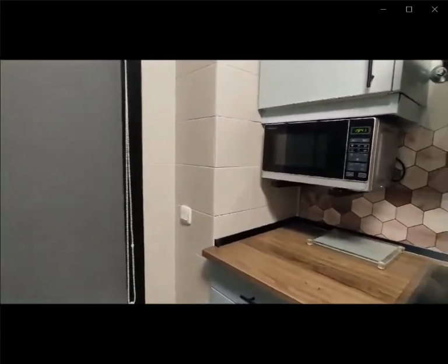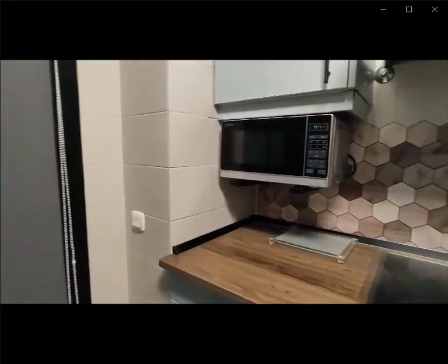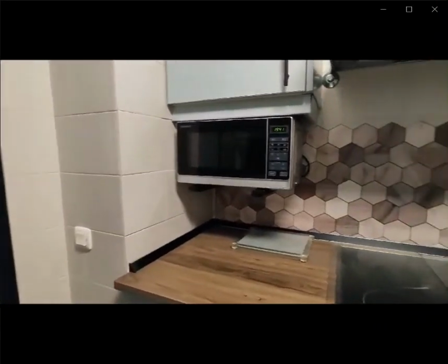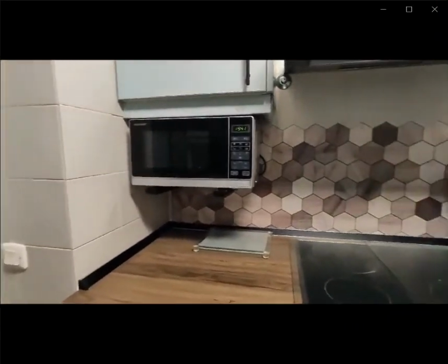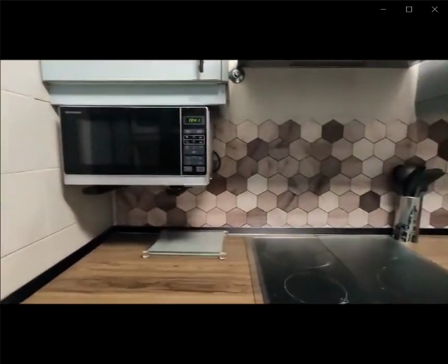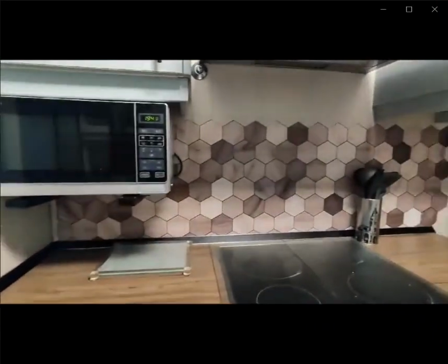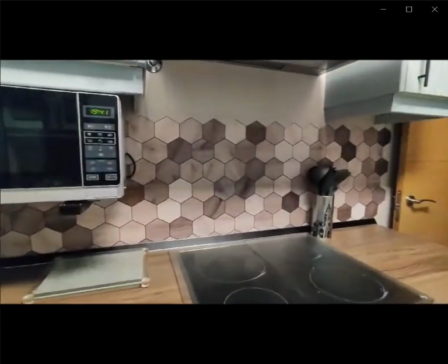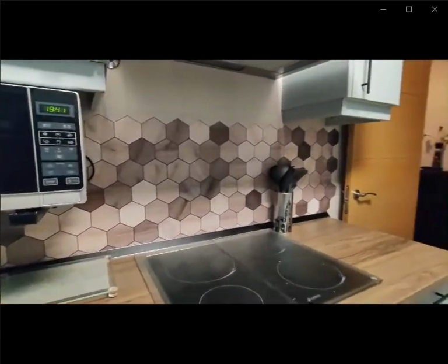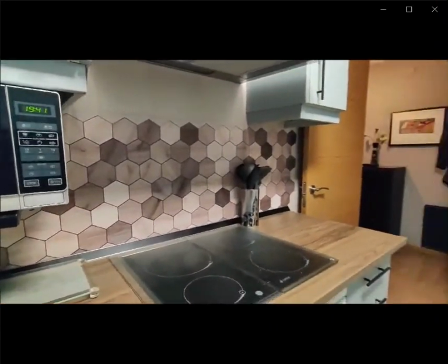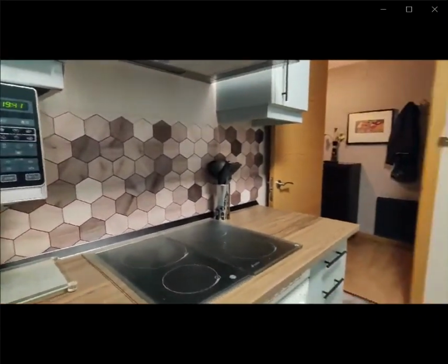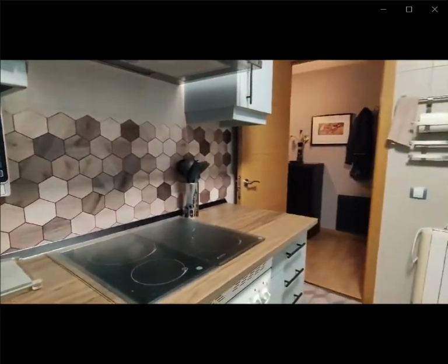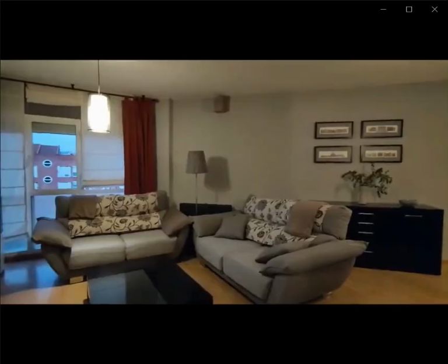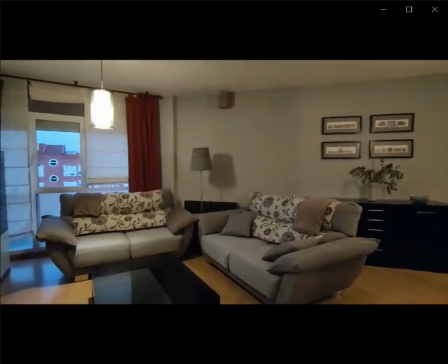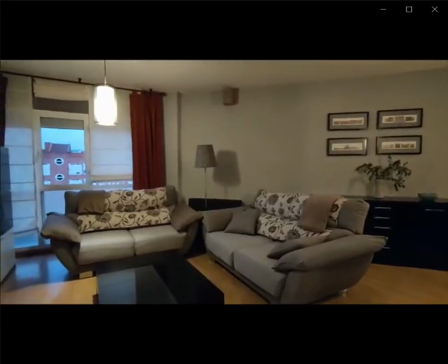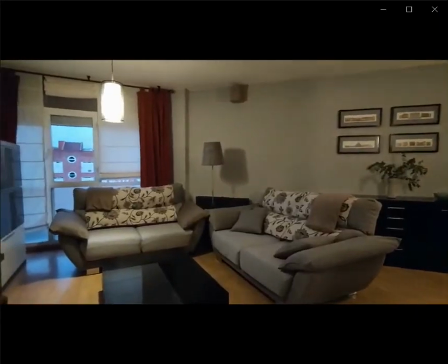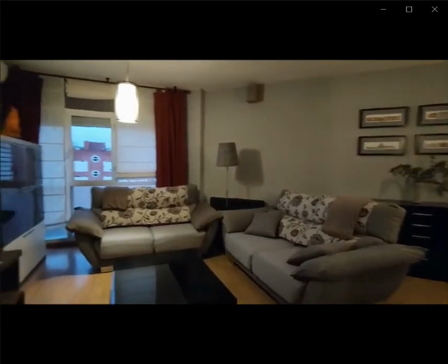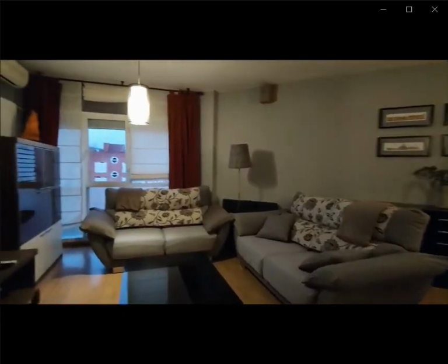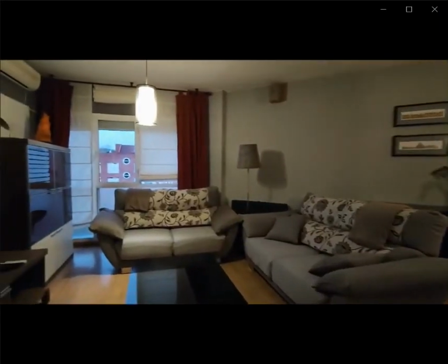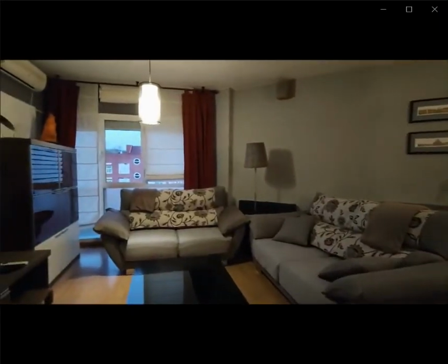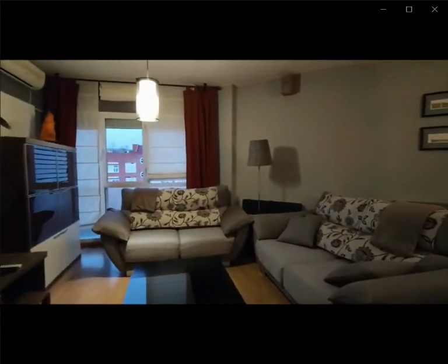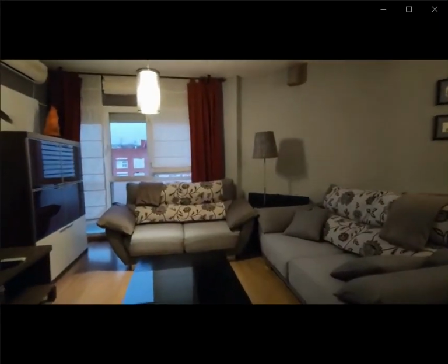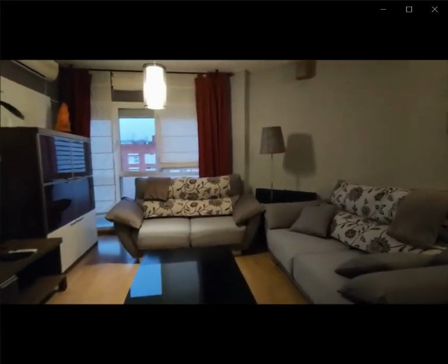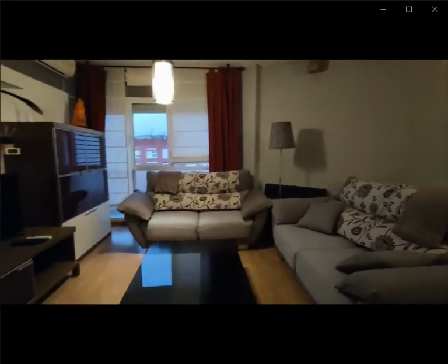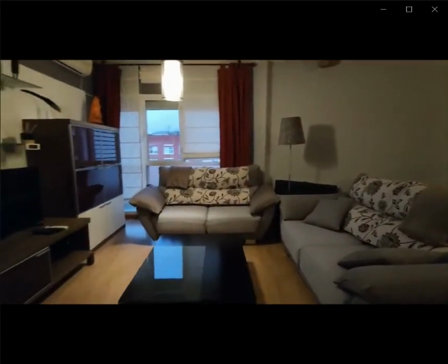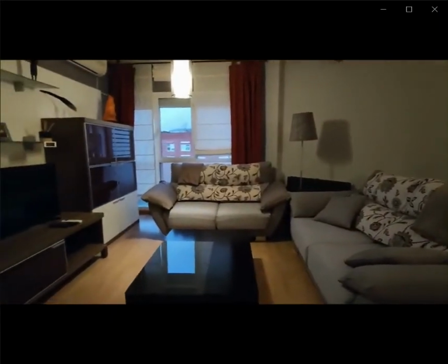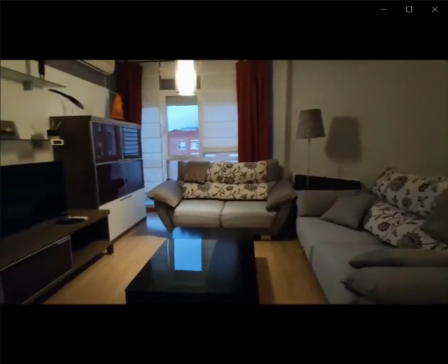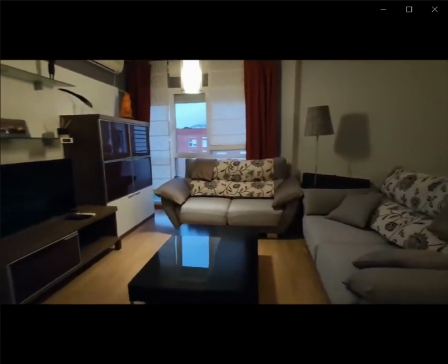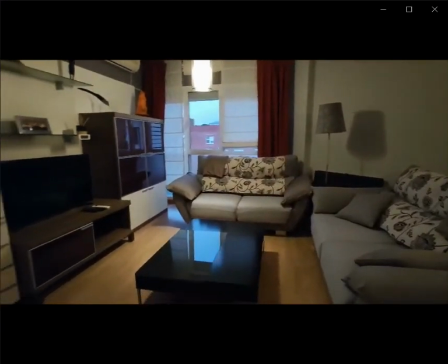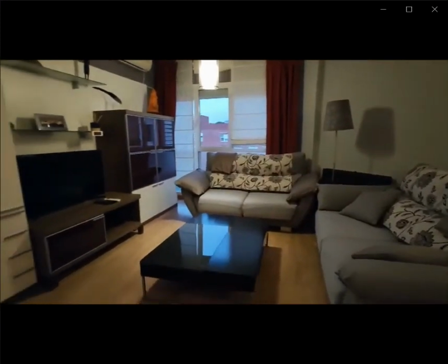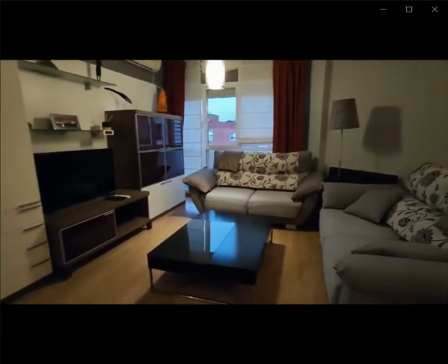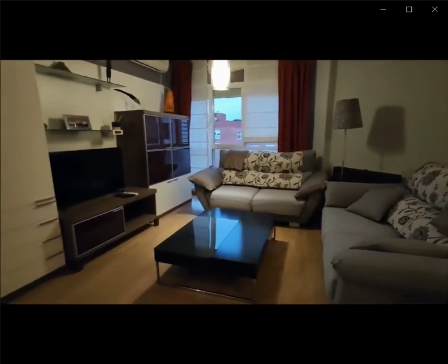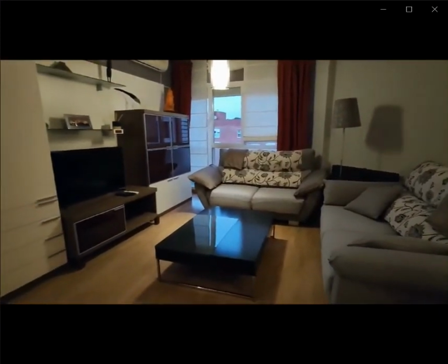Now we're gonna go check the other parts of the apartment as well. Over here you have a better view of the living room space where you have a couple of sofas and an air conditioning unit.